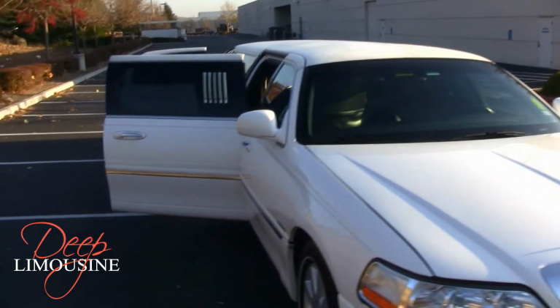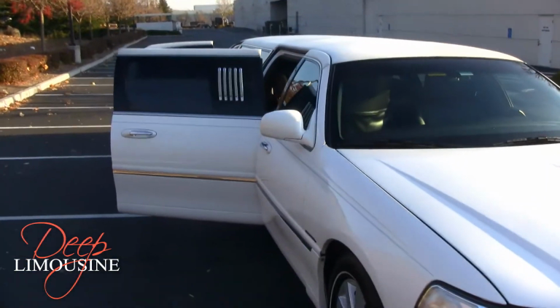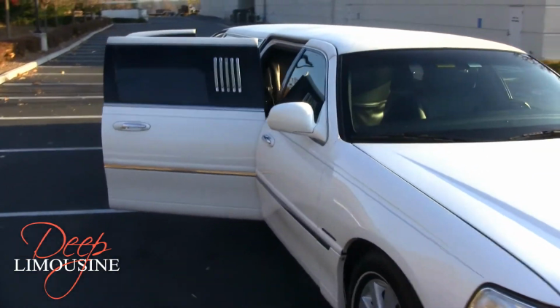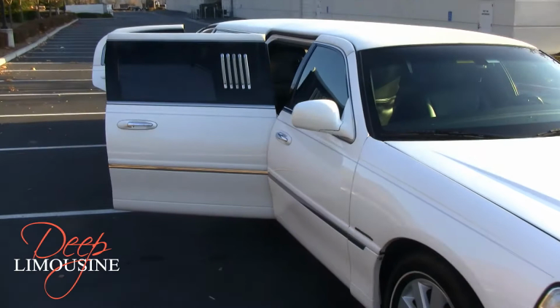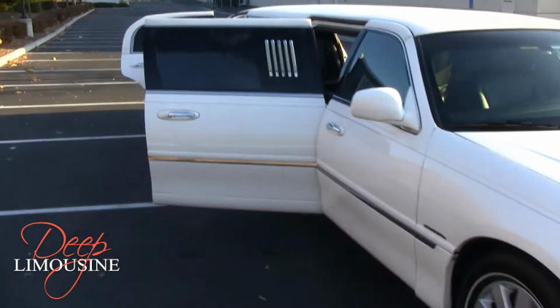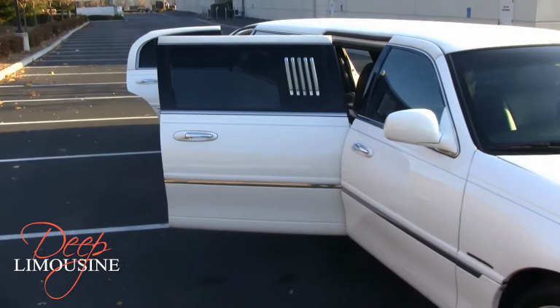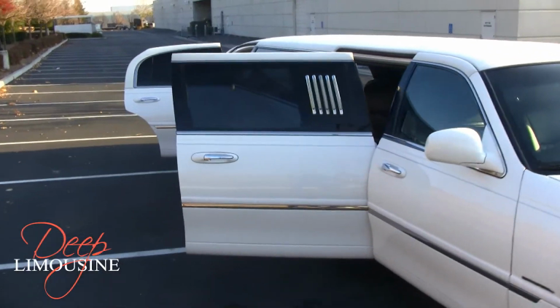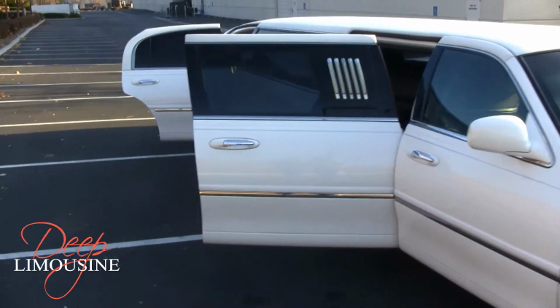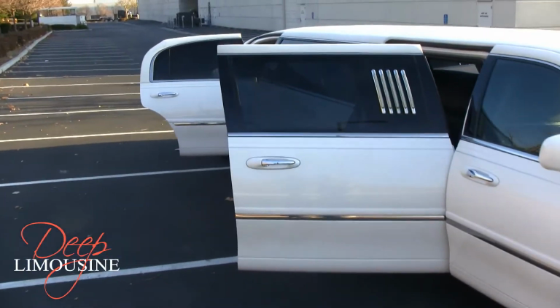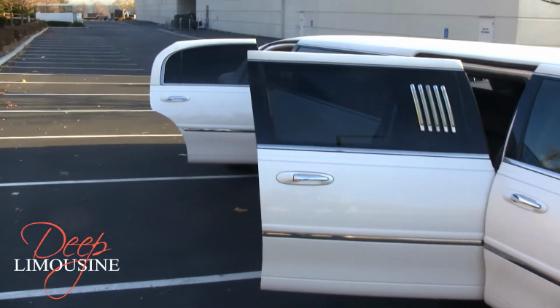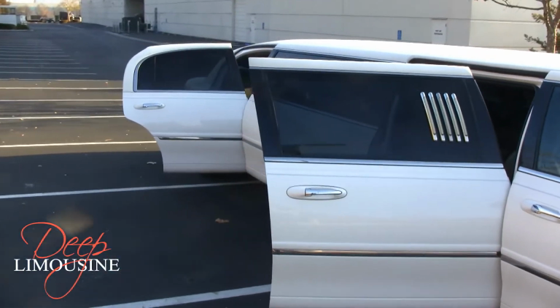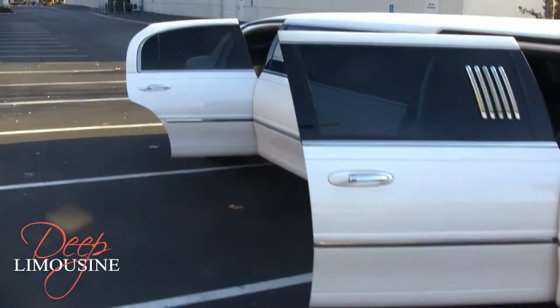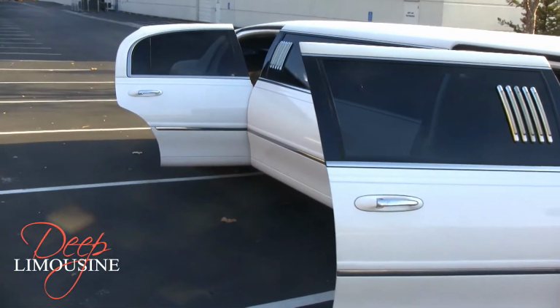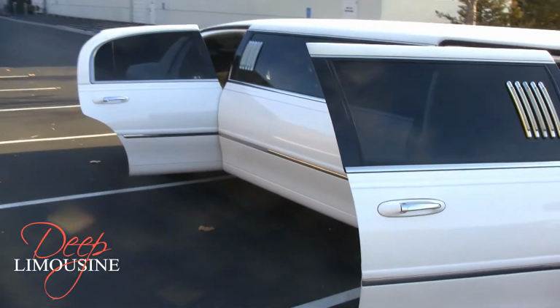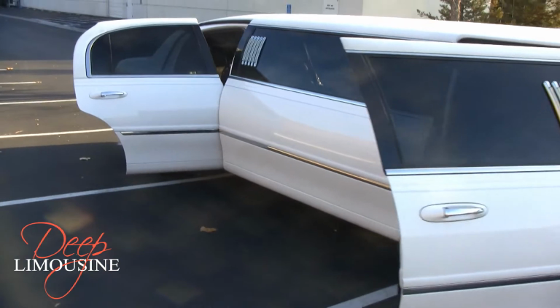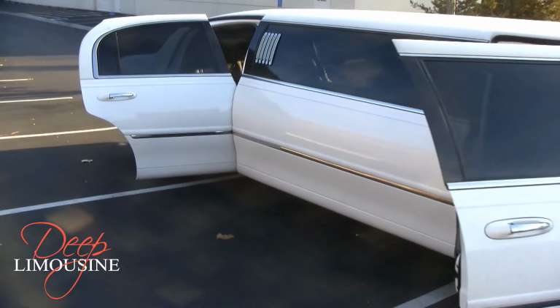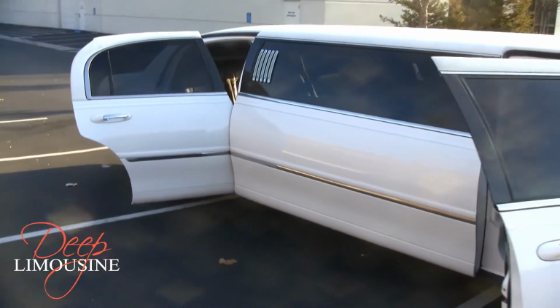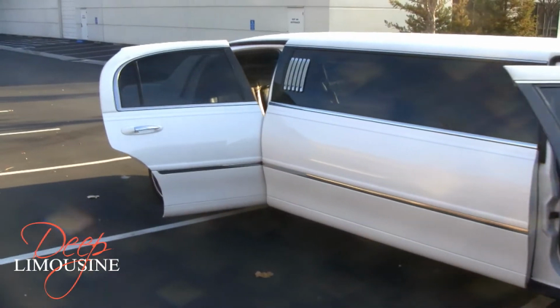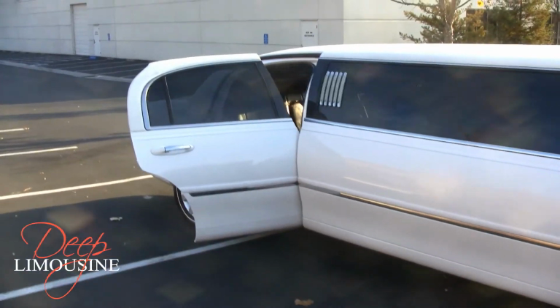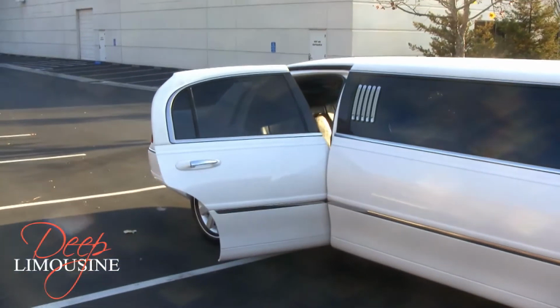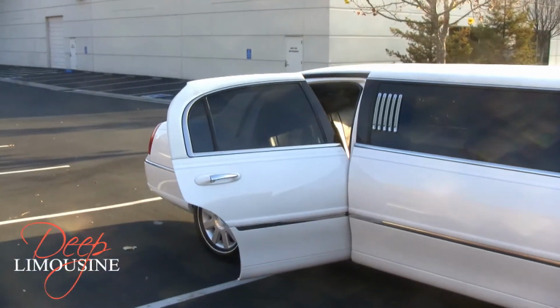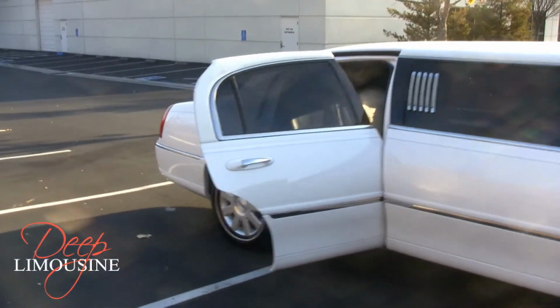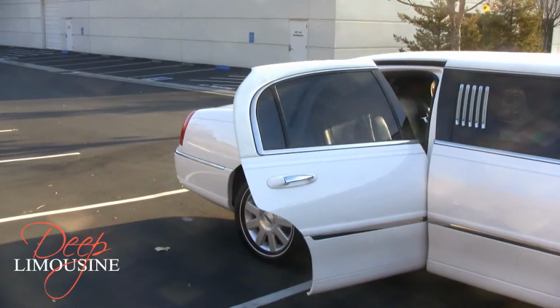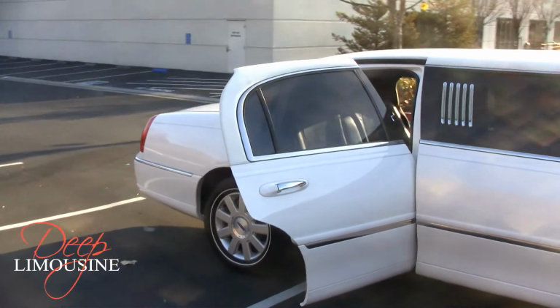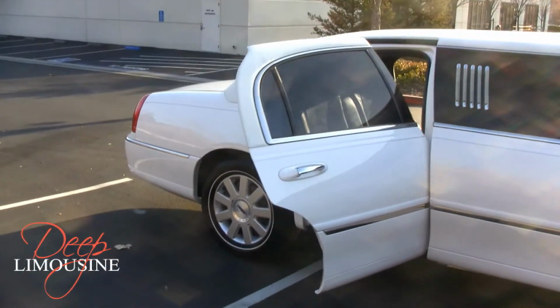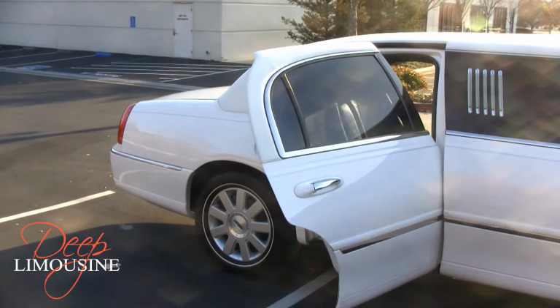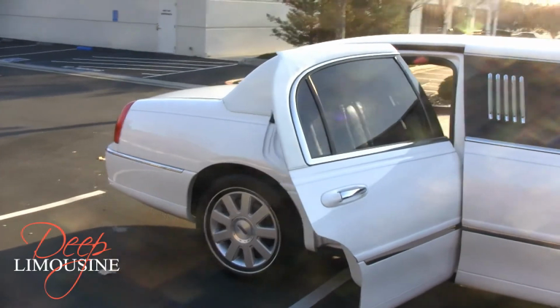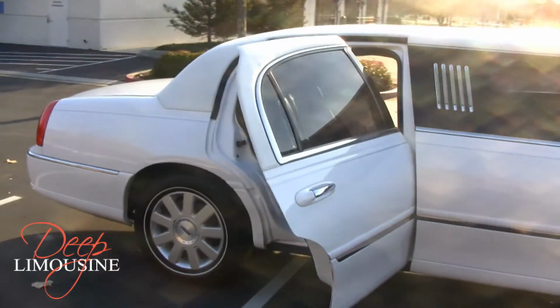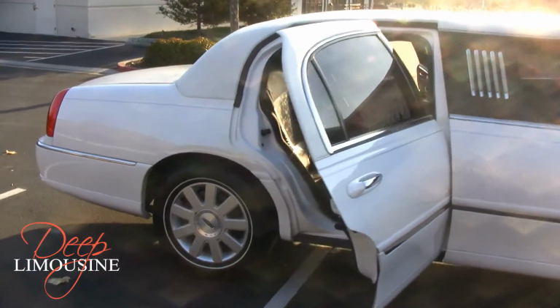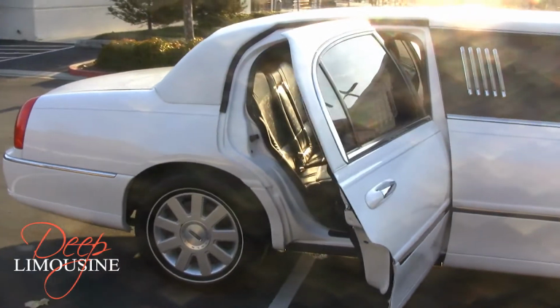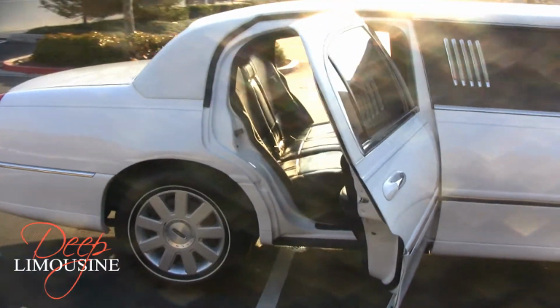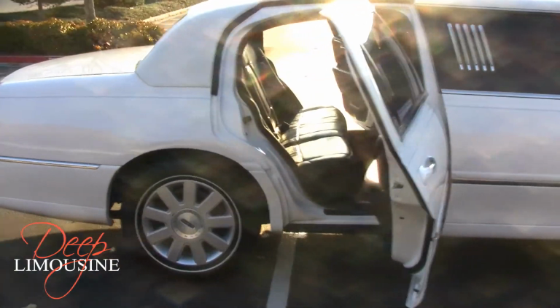Continuing along the side of the limousine, you can see we have three doors for easy access to the back of the limo. It can easily accommodate eight to ten passengers. Upon special occasions, the exterior of the limousine is decorated and sparkling clean.